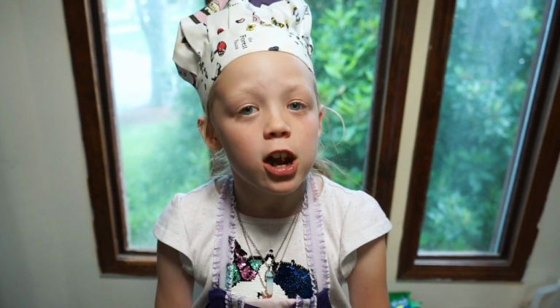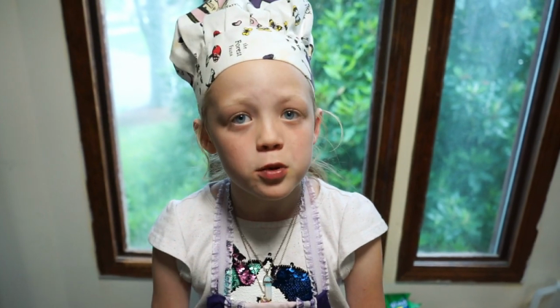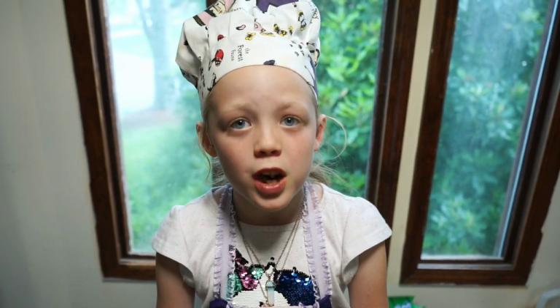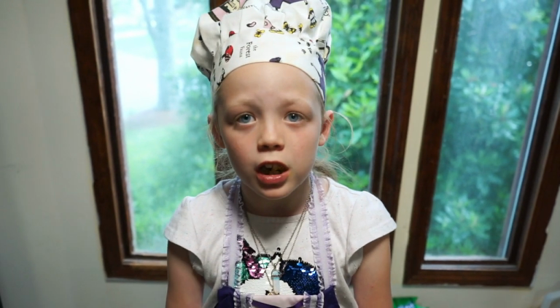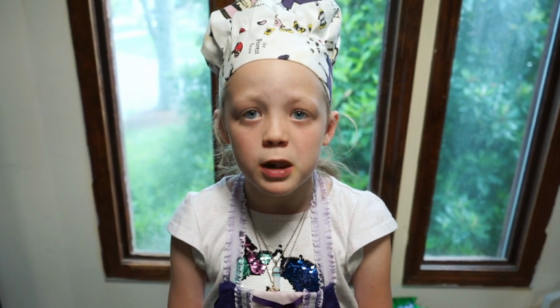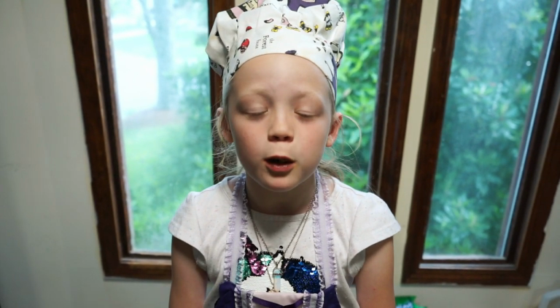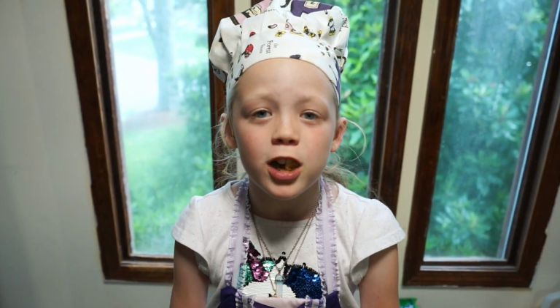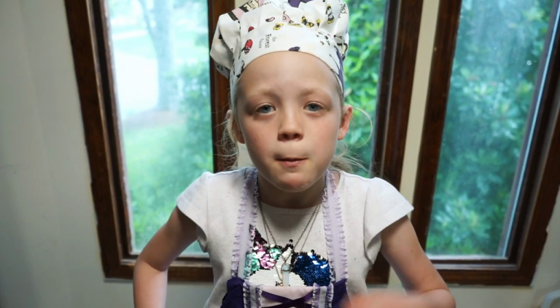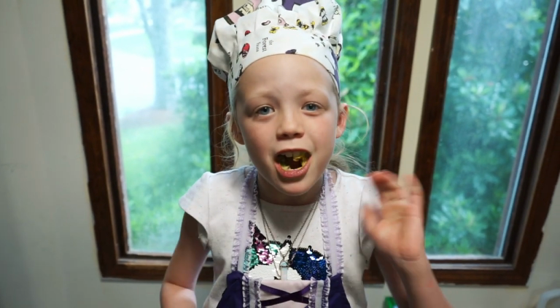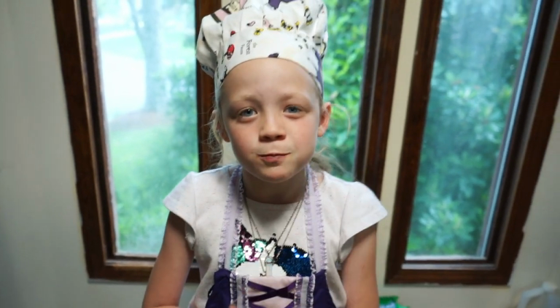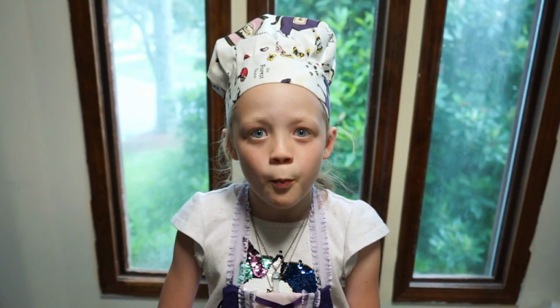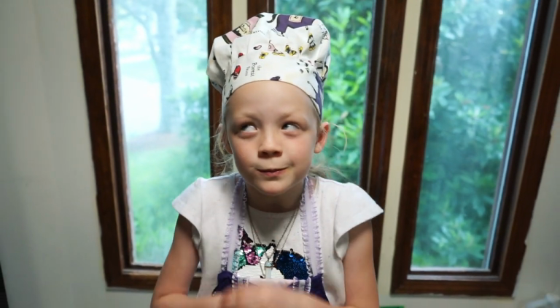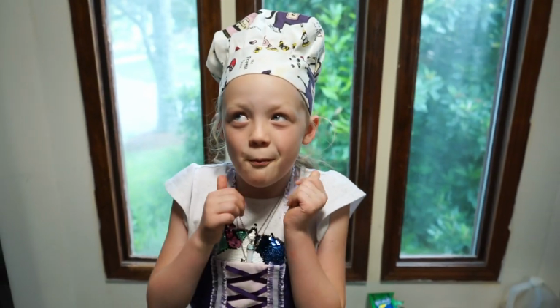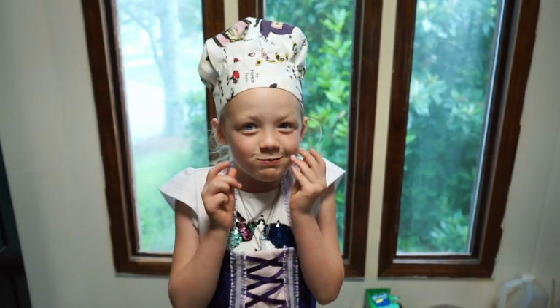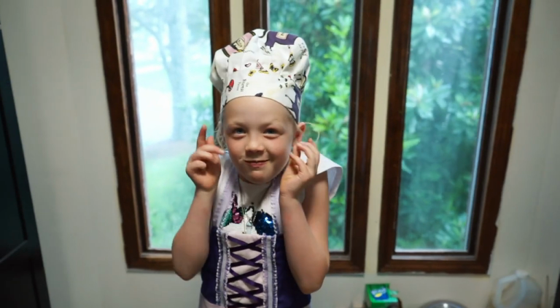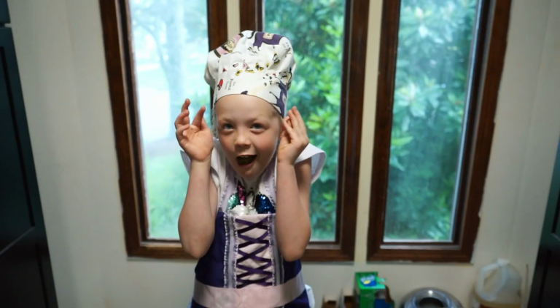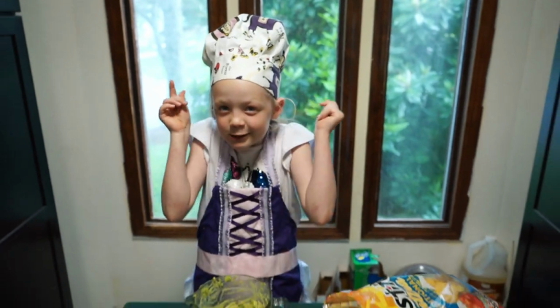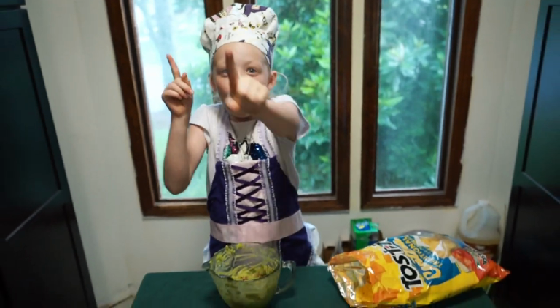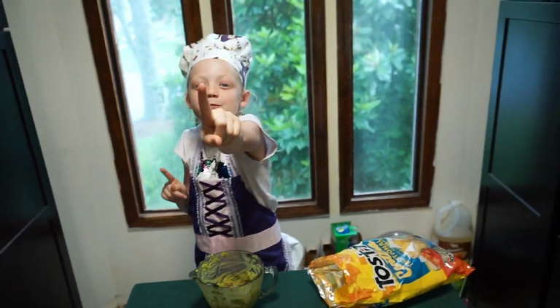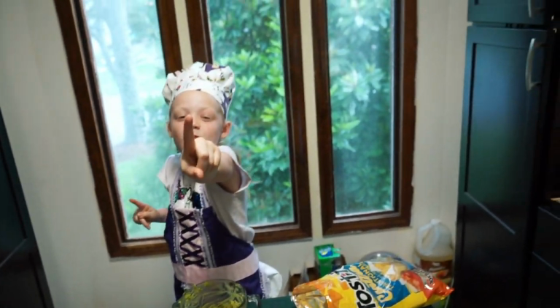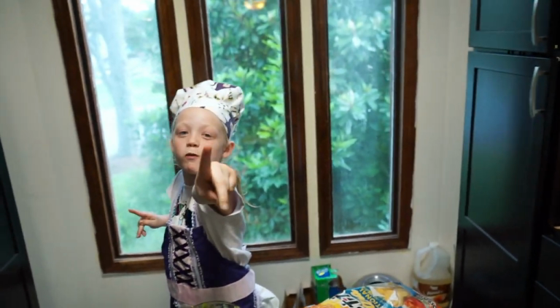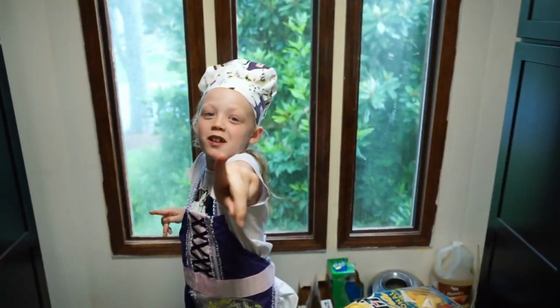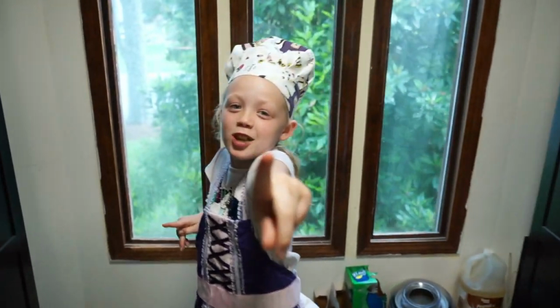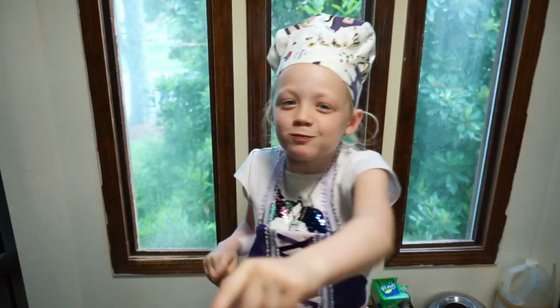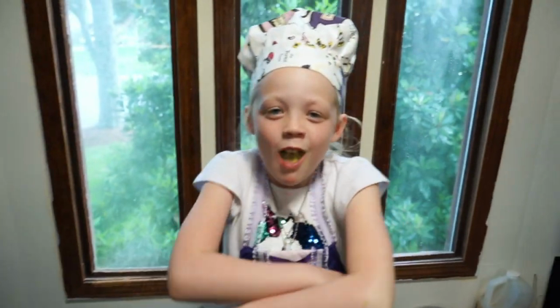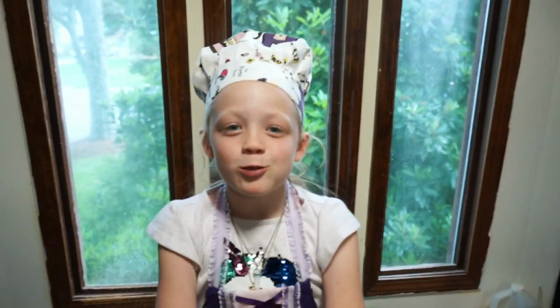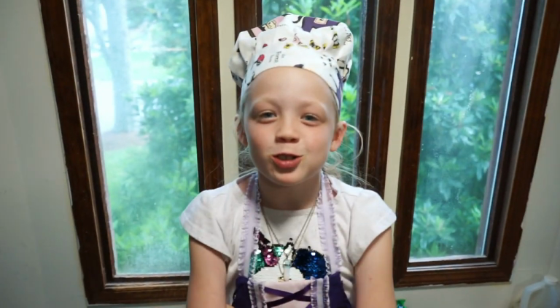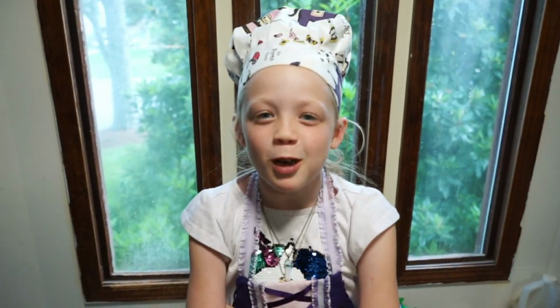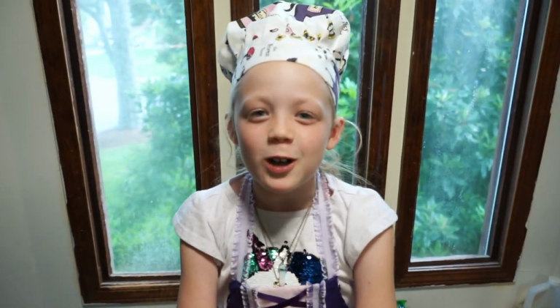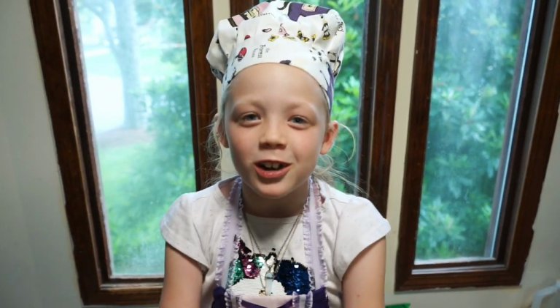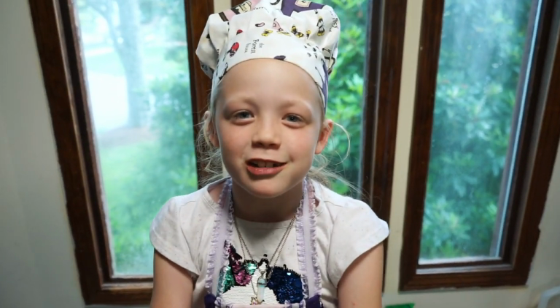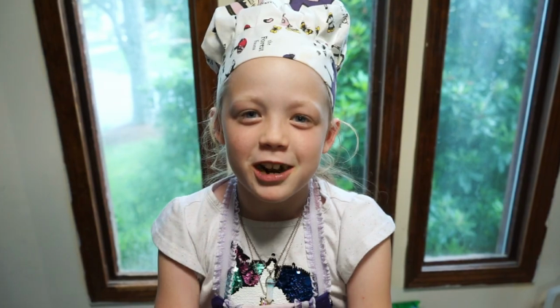I hope you enjoyed learning how to make guacamole. Bye. Wait — before you guys go, I have to play my guacamole dance. You ready?